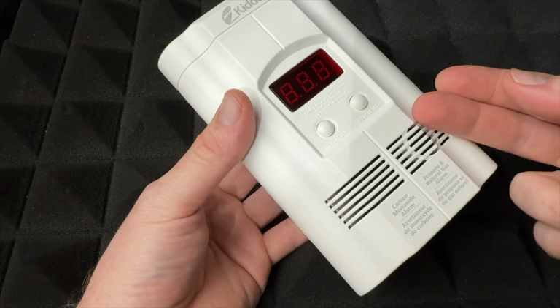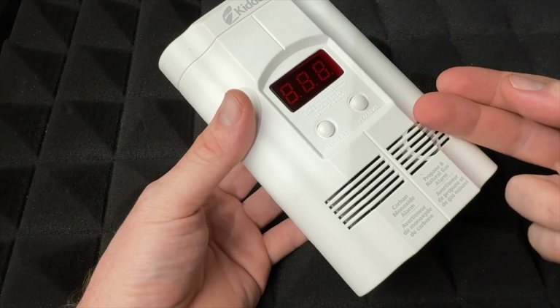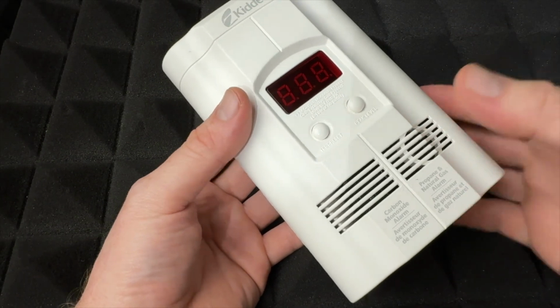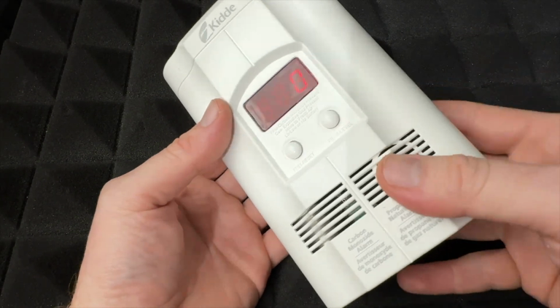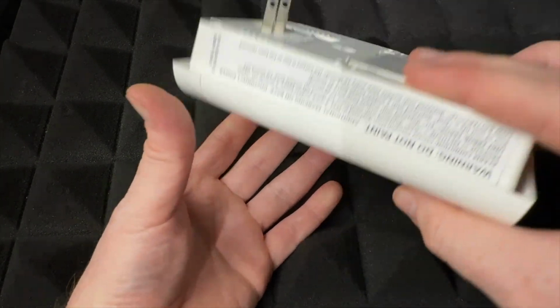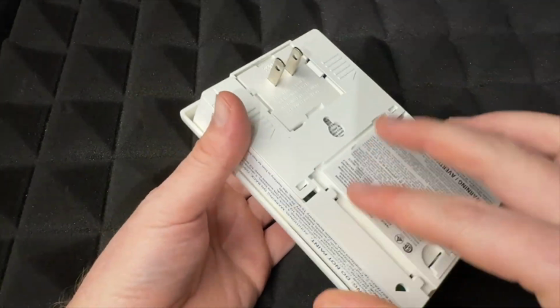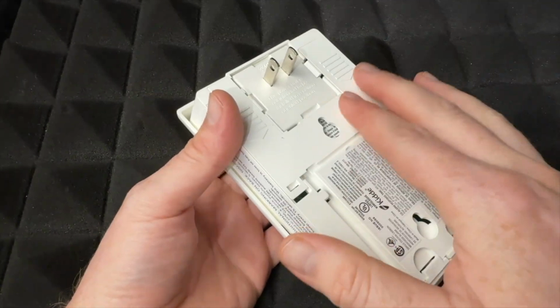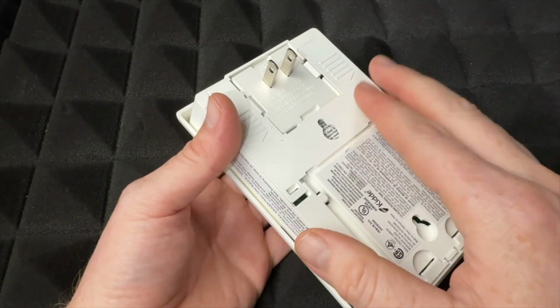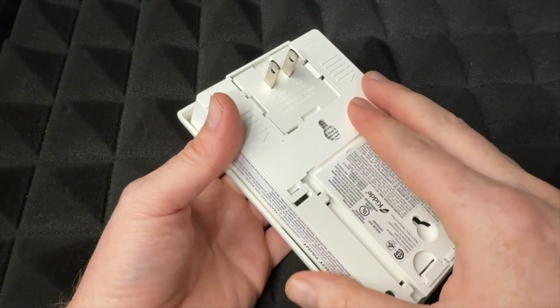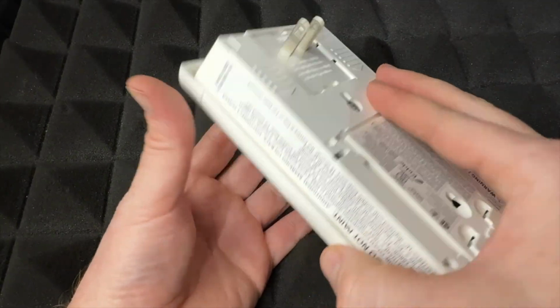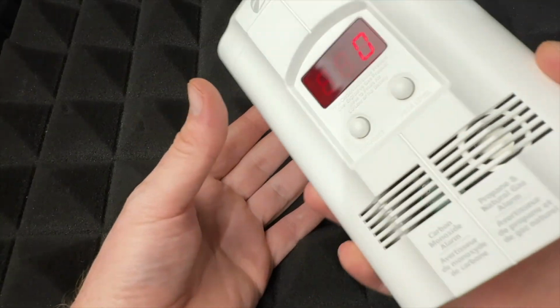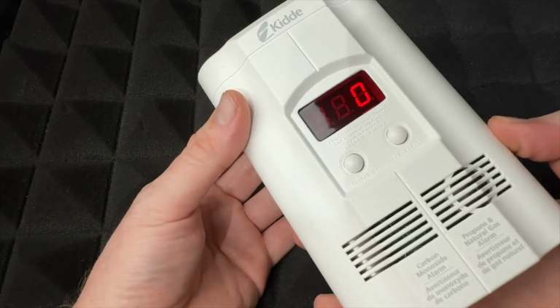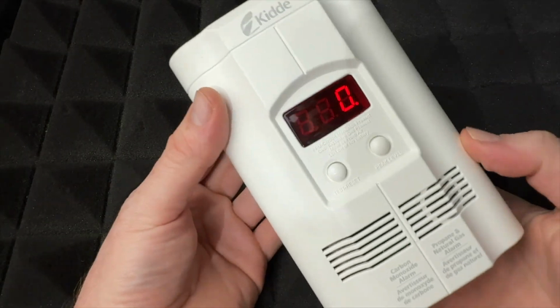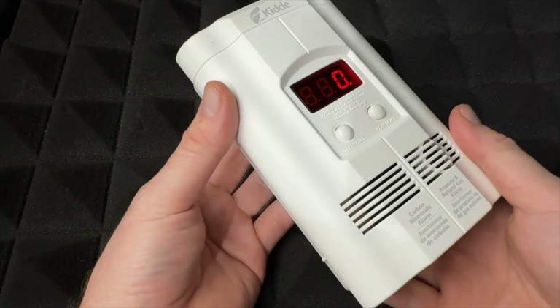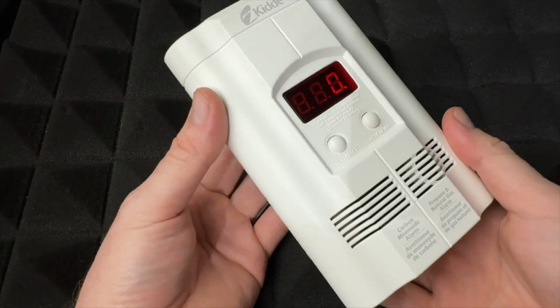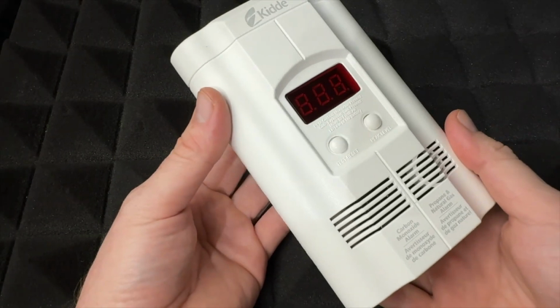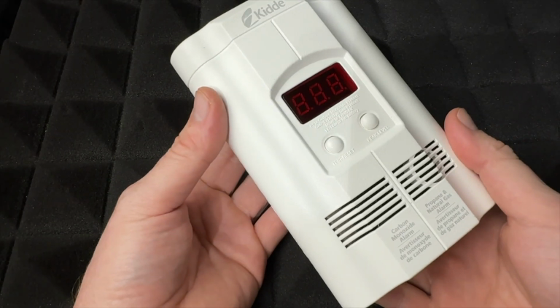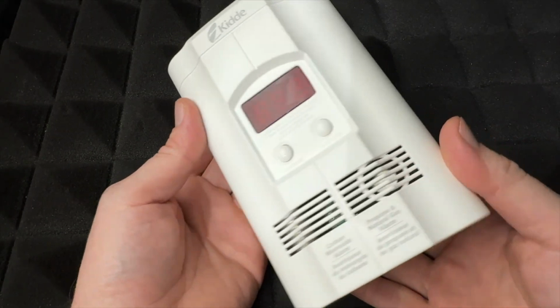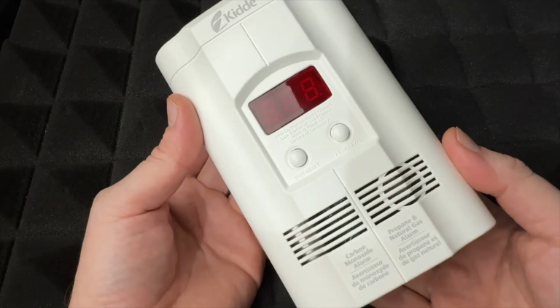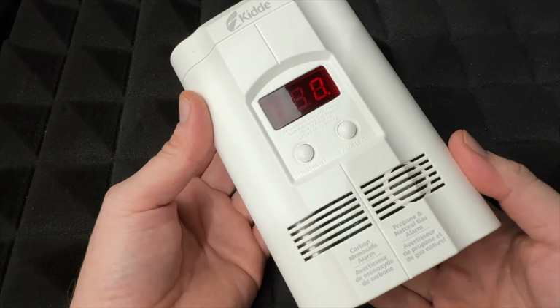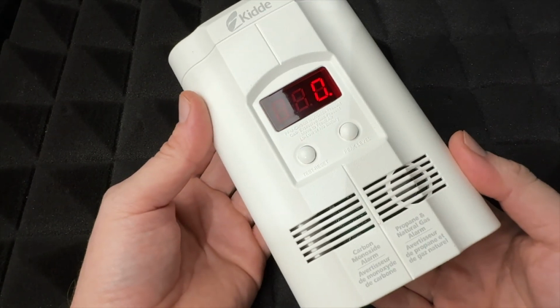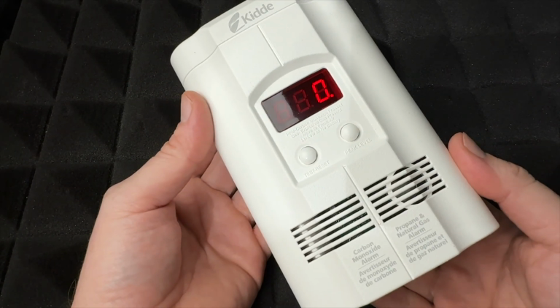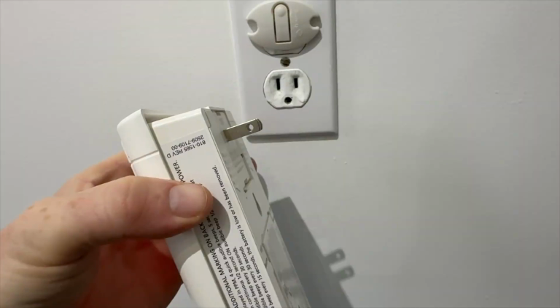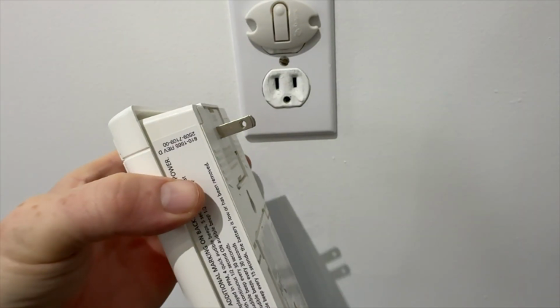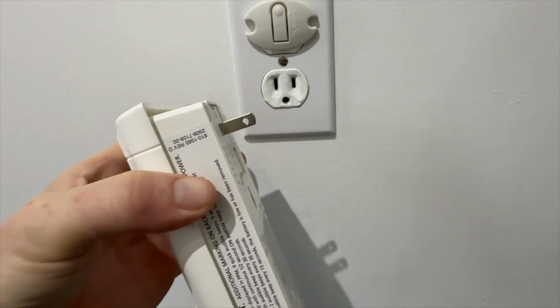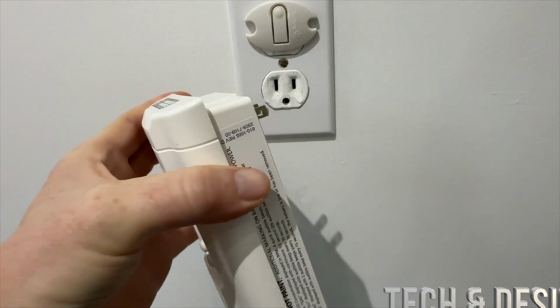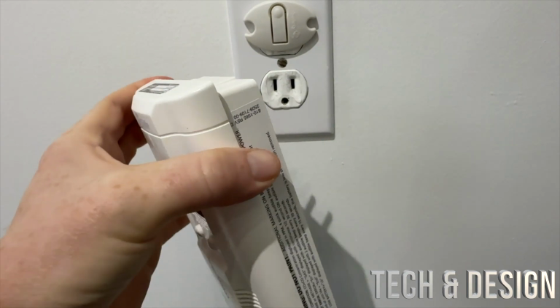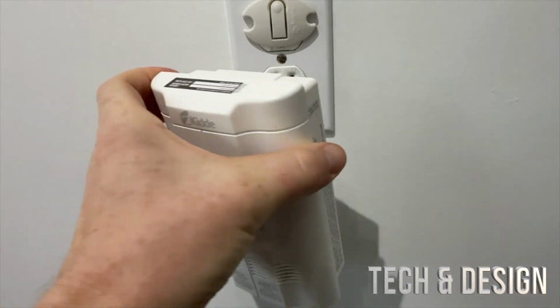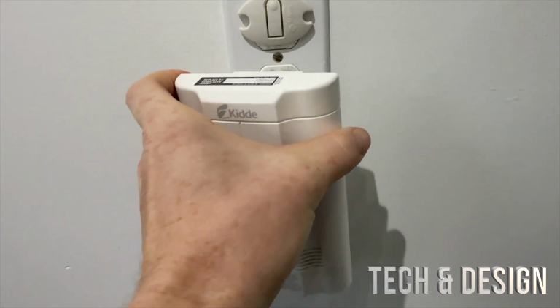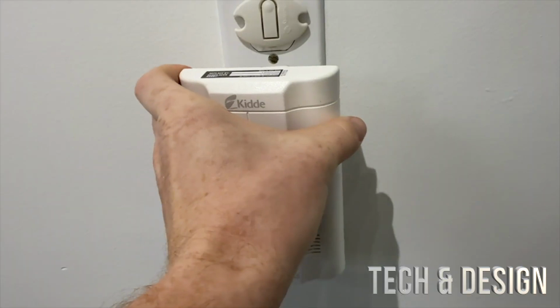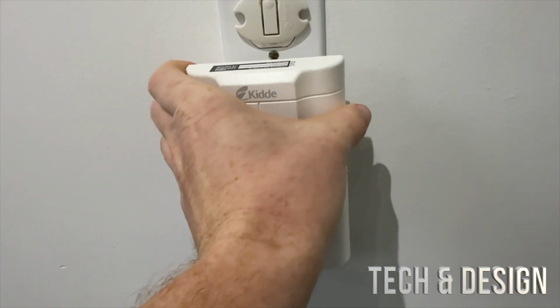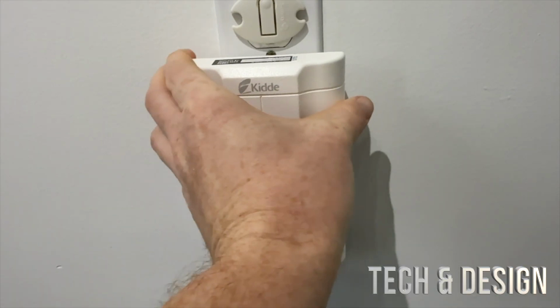Although this has a battery, that's just a backup. What you have to do is plug it into your wall. That's exactly what we're going to do right now — all you have to do is just plug it in.